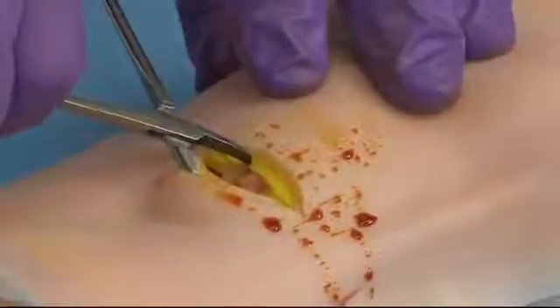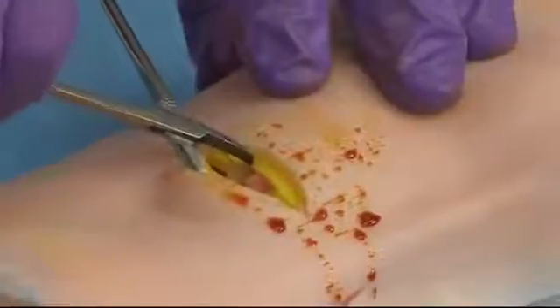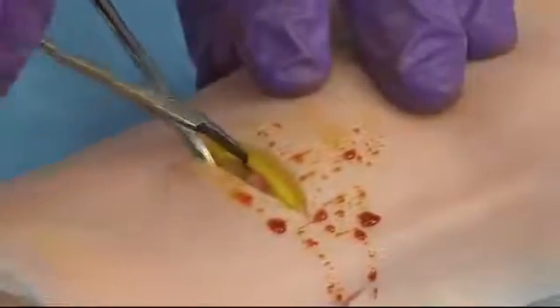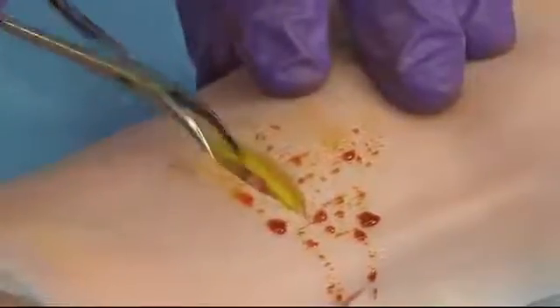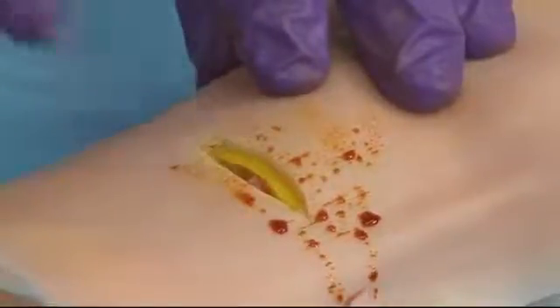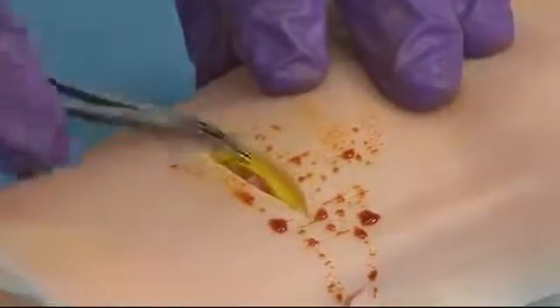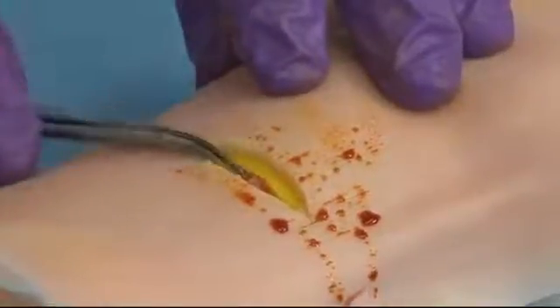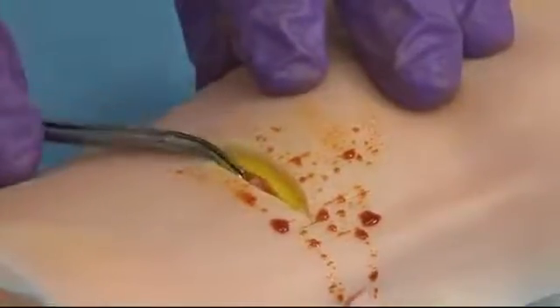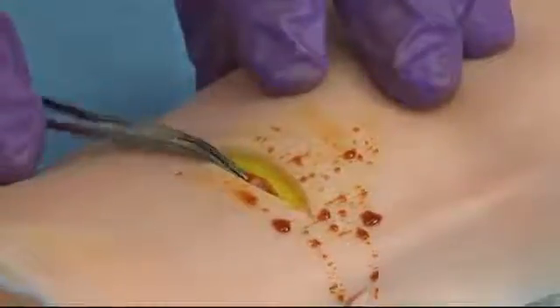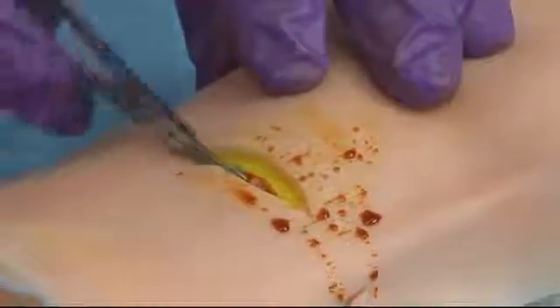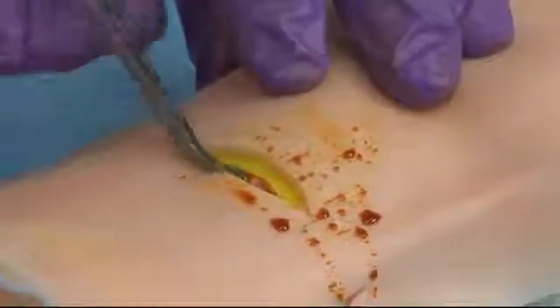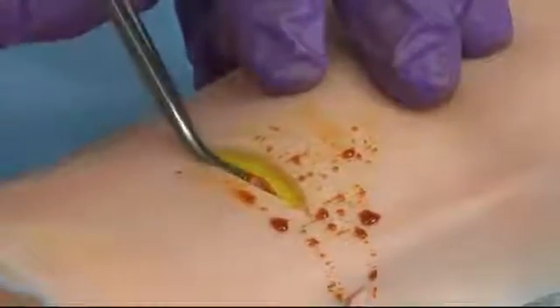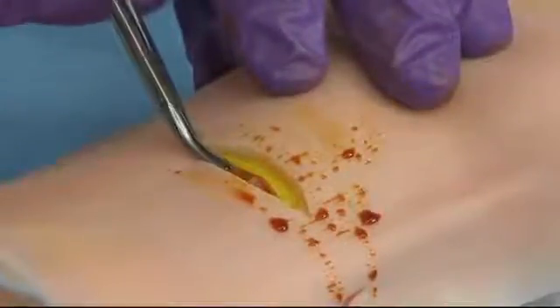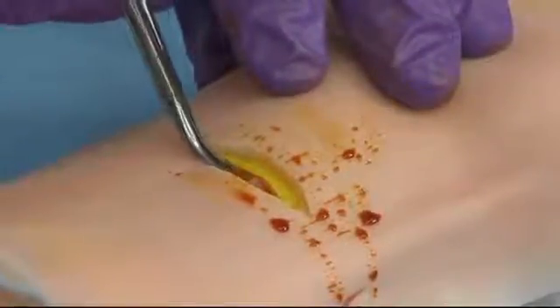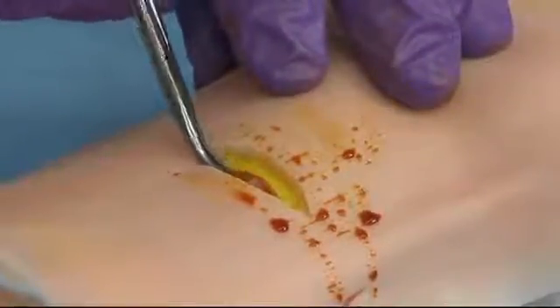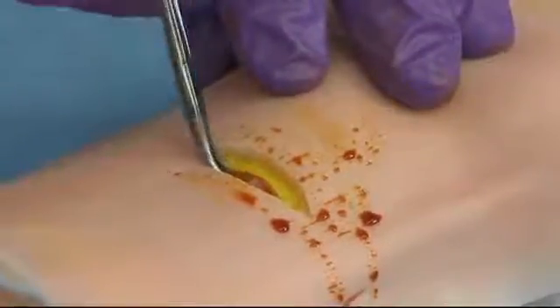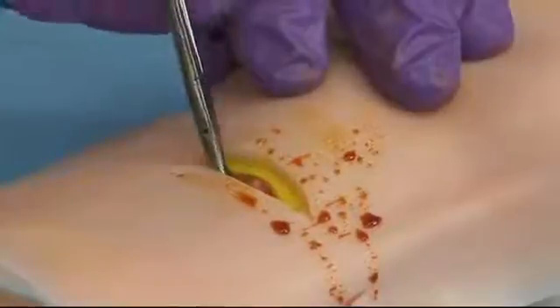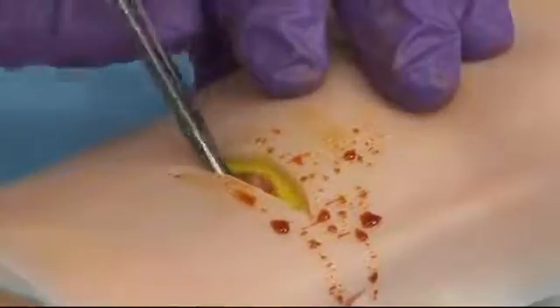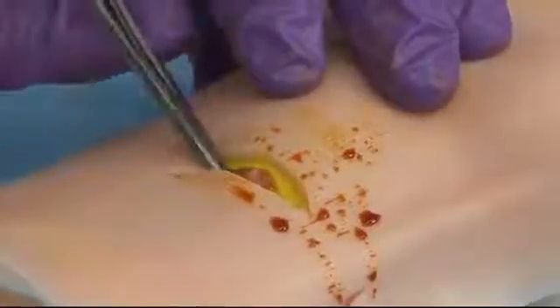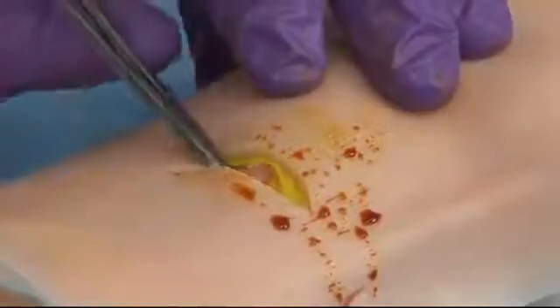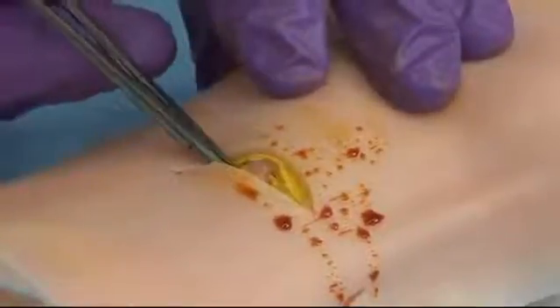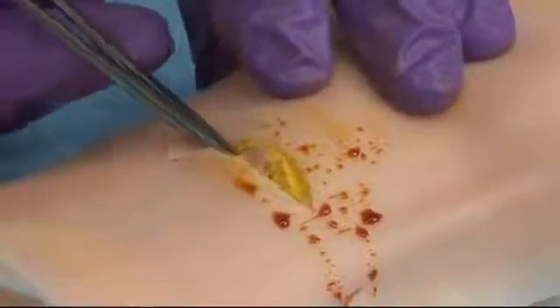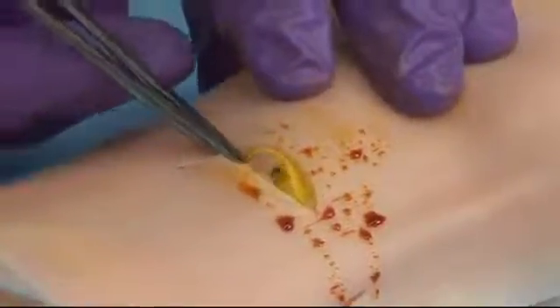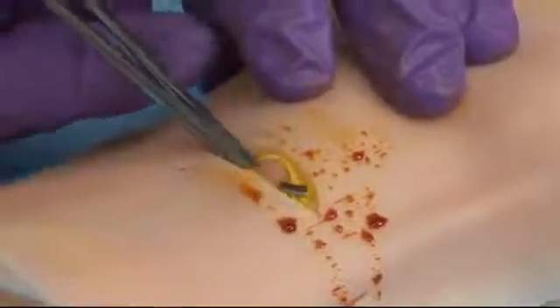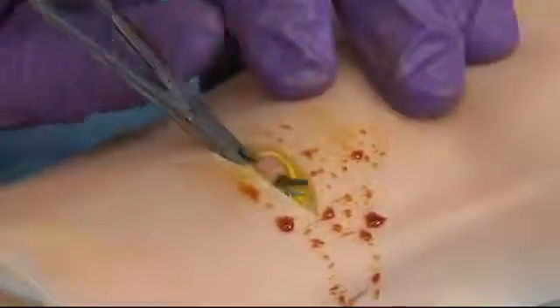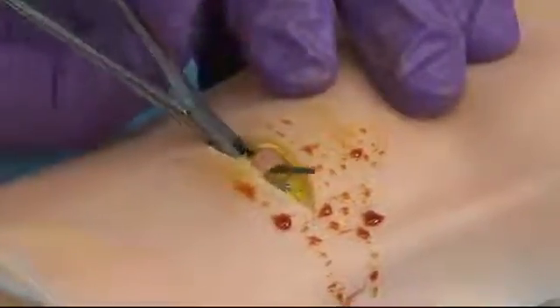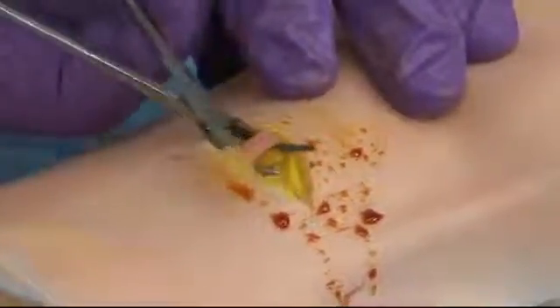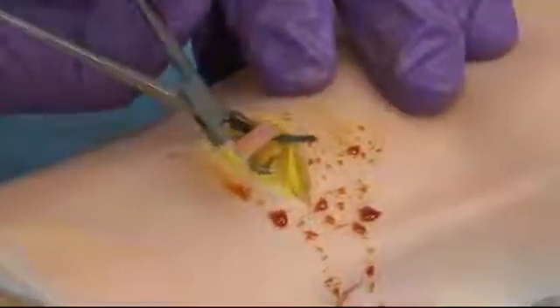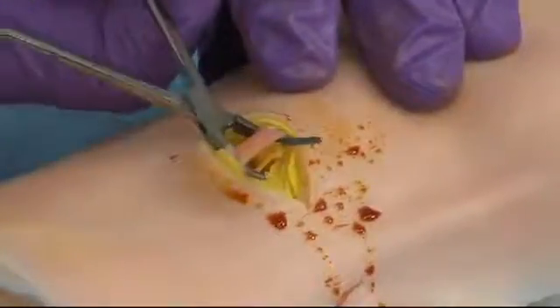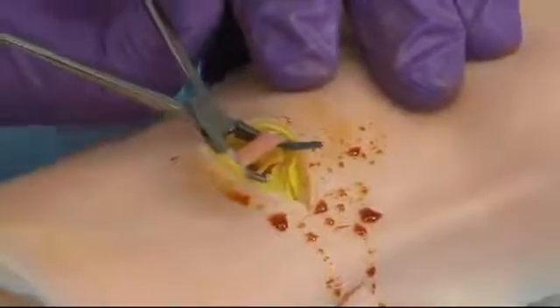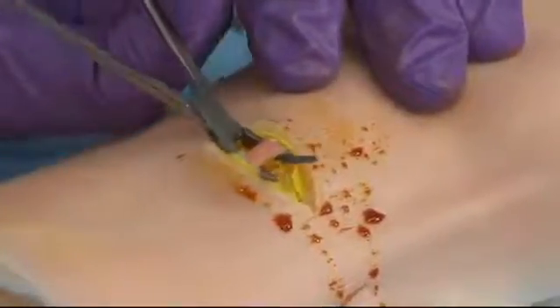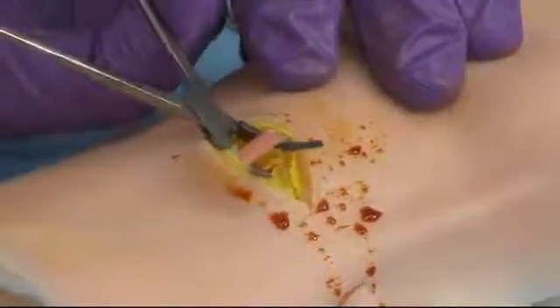Now what I'm going to do is use the mosquito clamp tips and turn them over 180 degrees and come under the vessel next to the bone and try to hook the vessel, as you can see I've done in this picture.